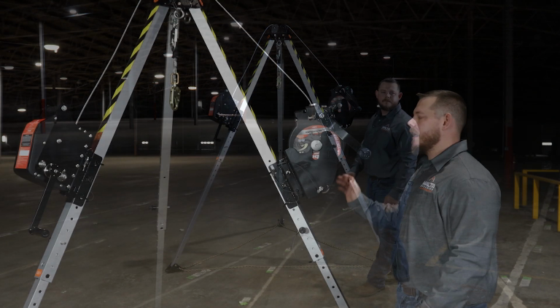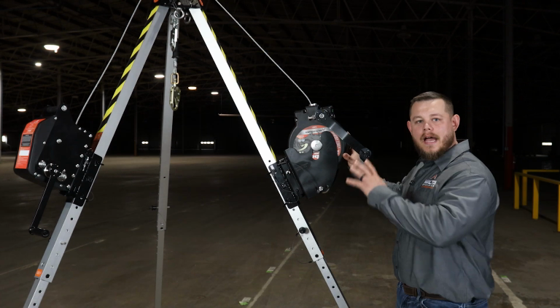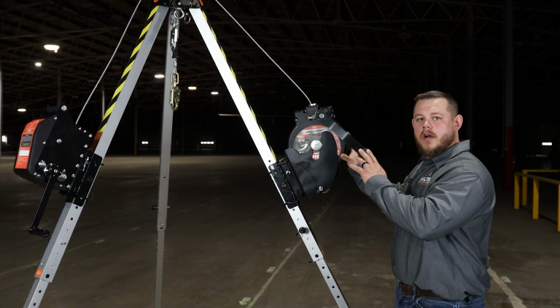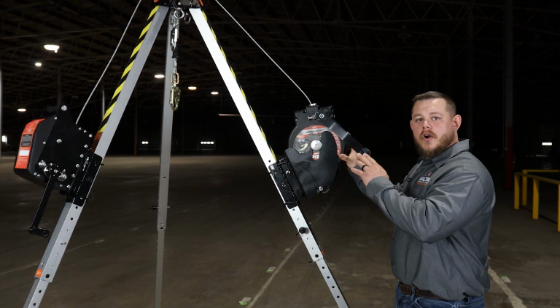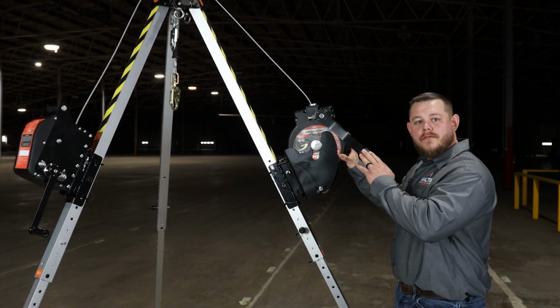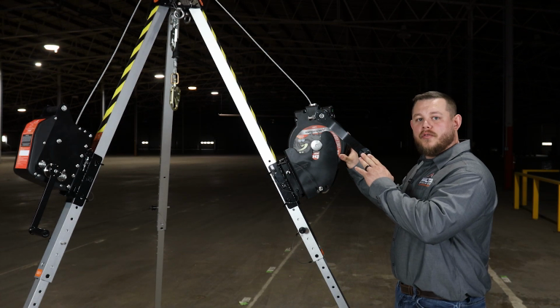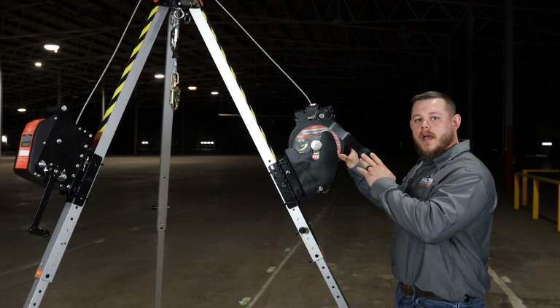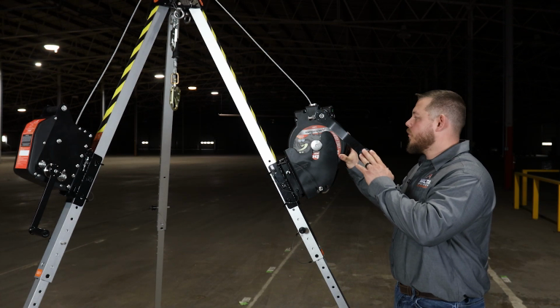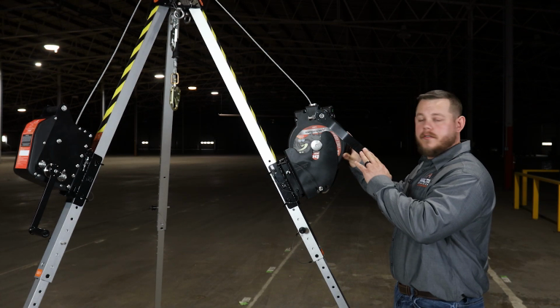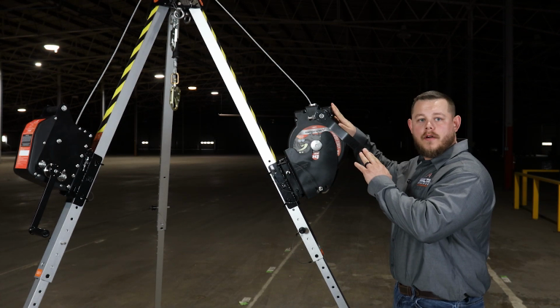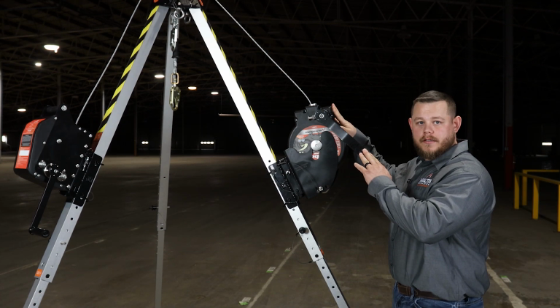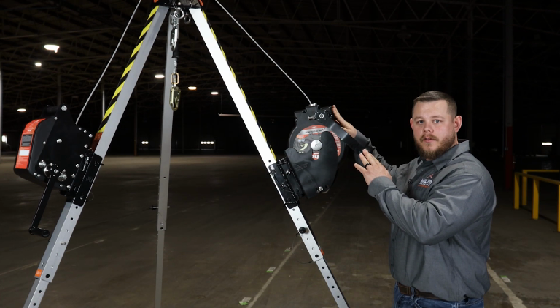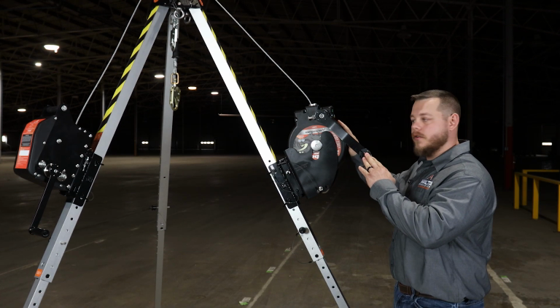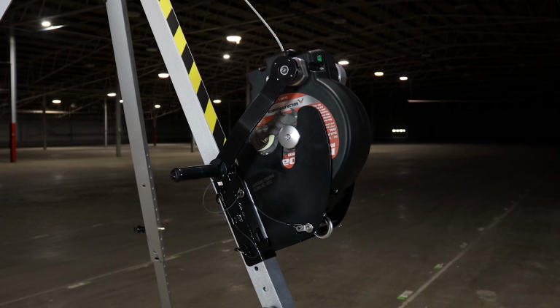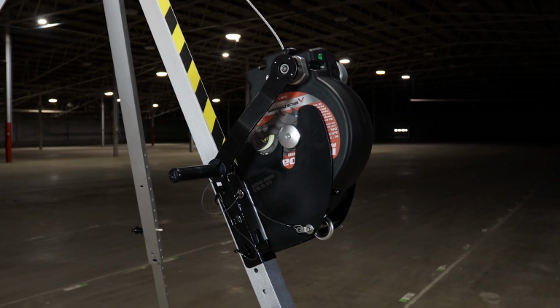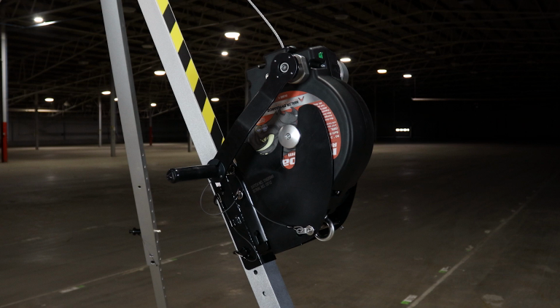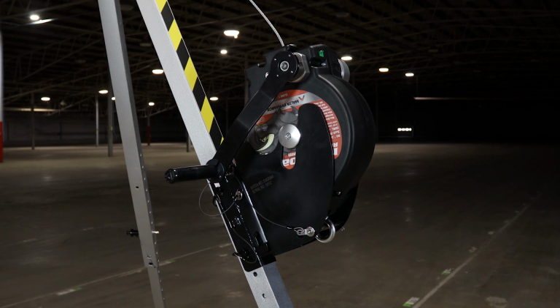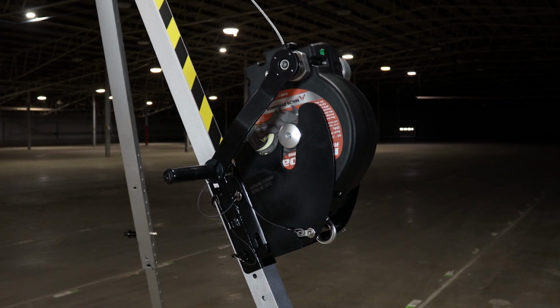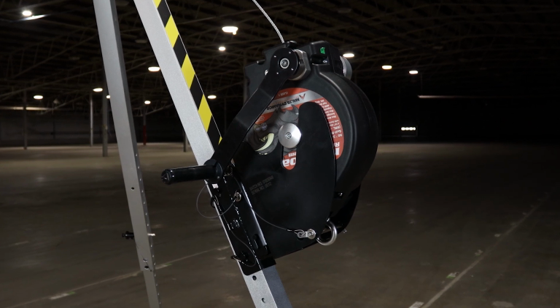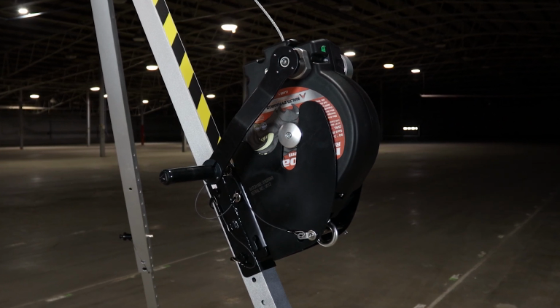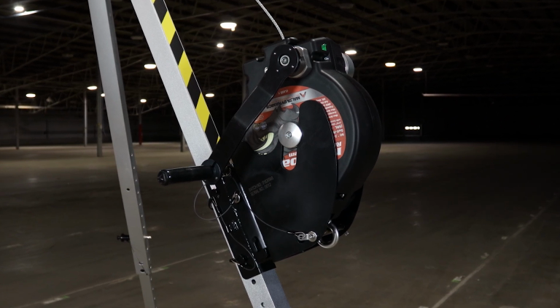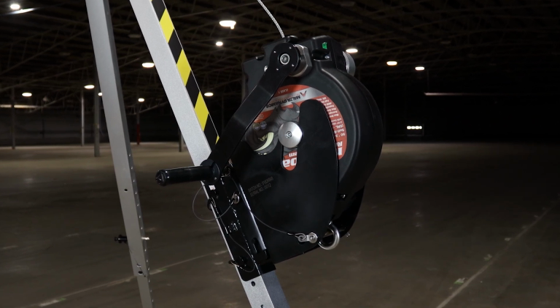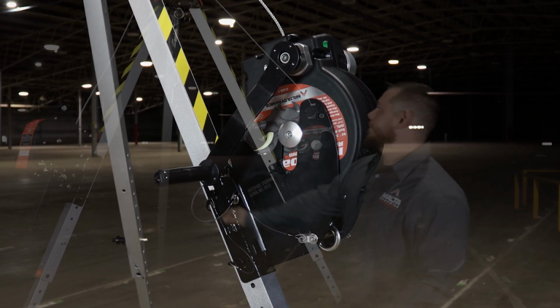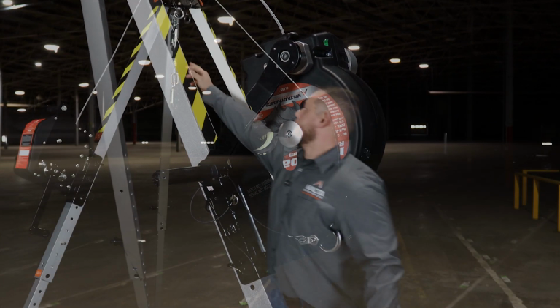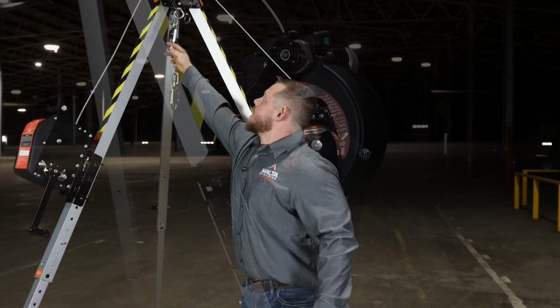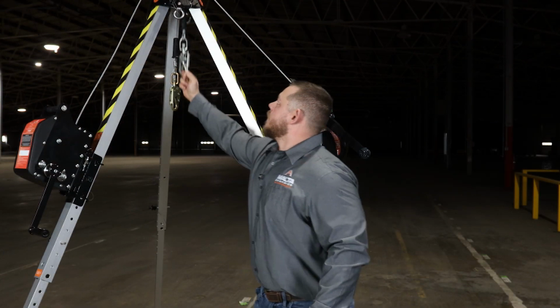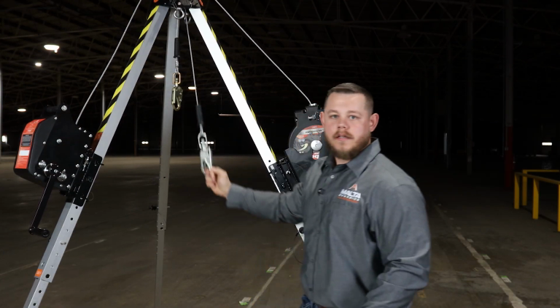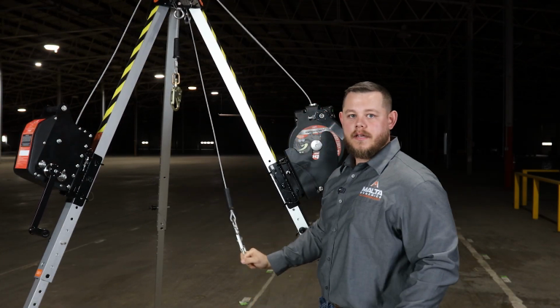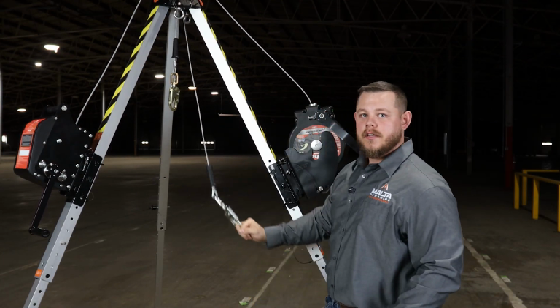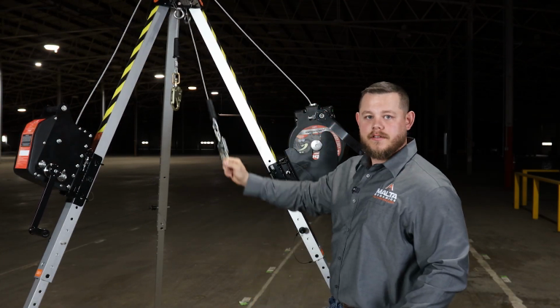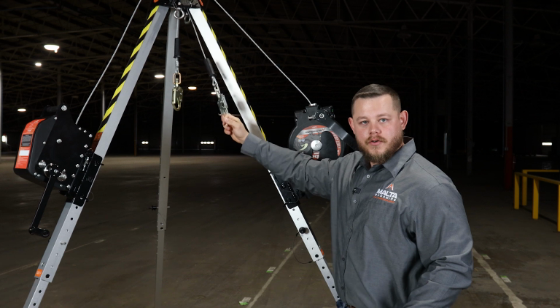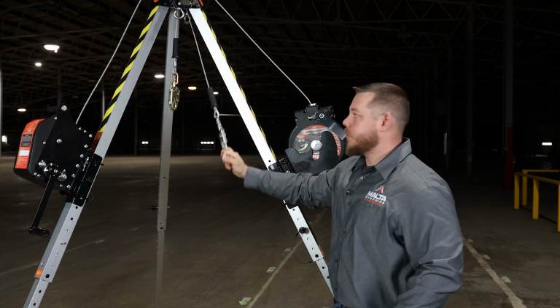Here we have our 90 foot three-way rescue self-retracting lifeline. Right now it functions as a standard class one self-retracting lifeline — just a standard retractable.